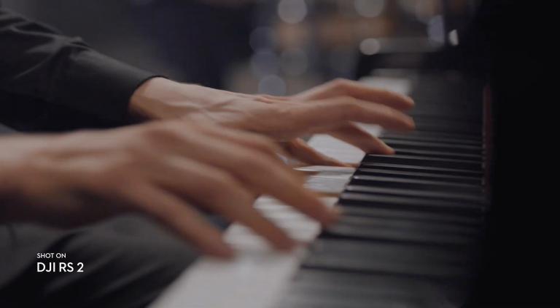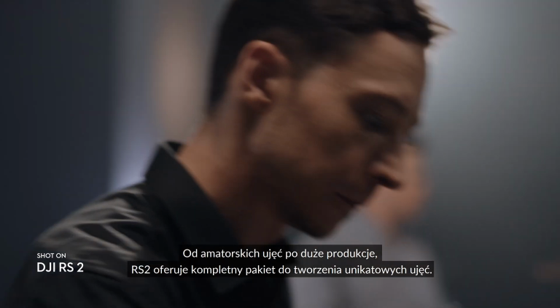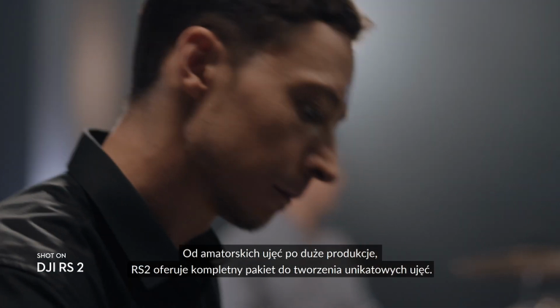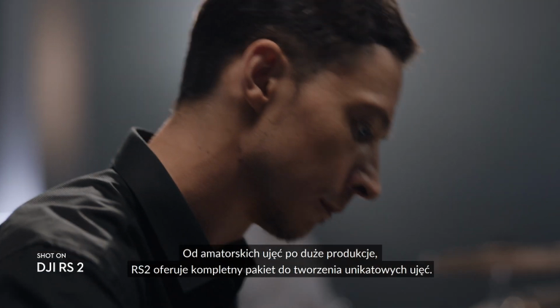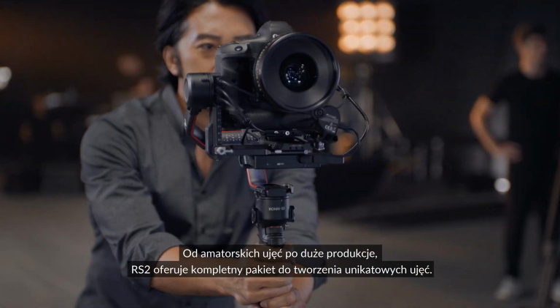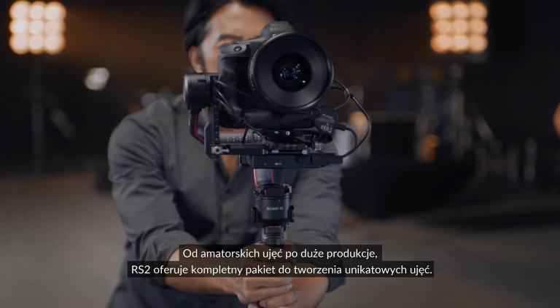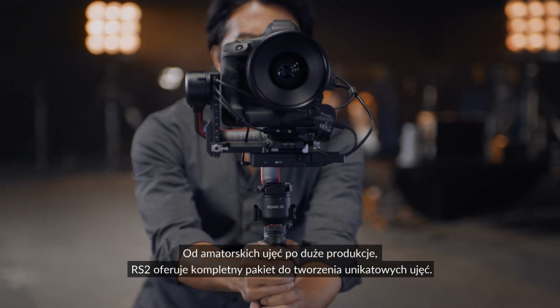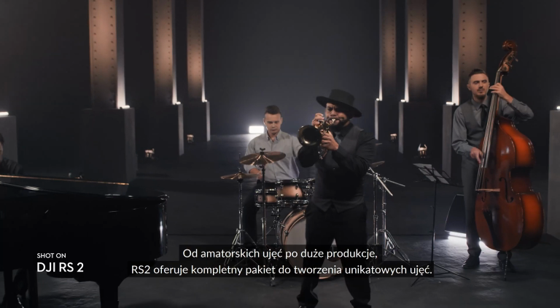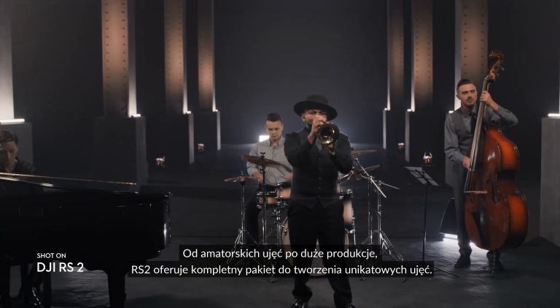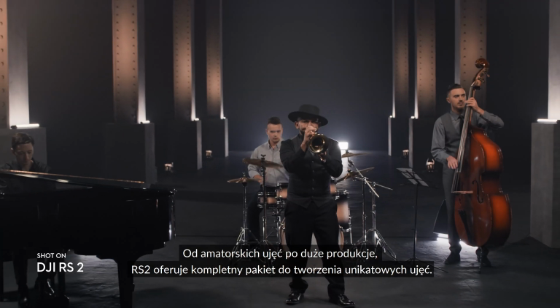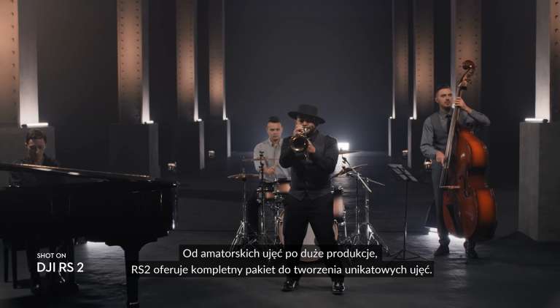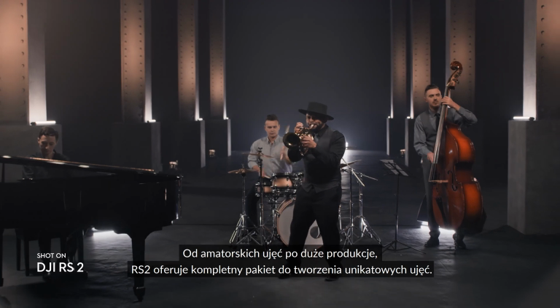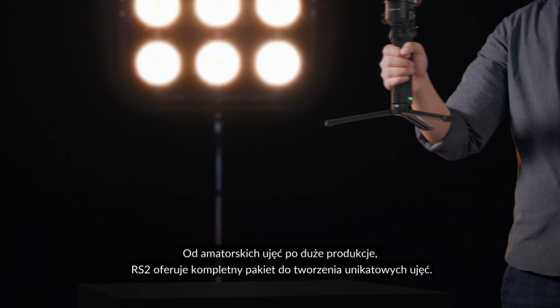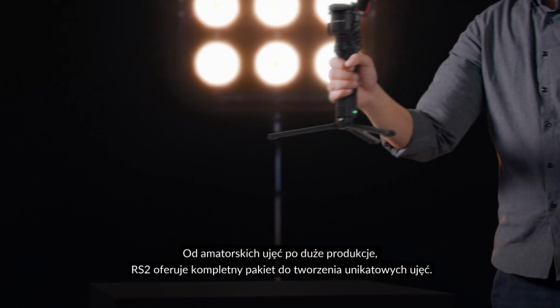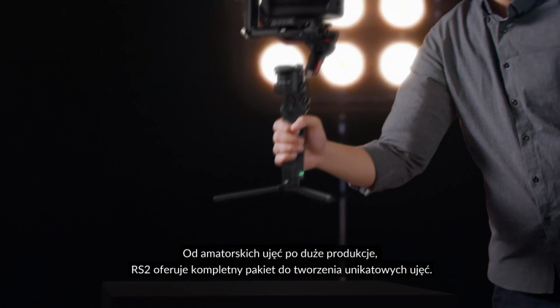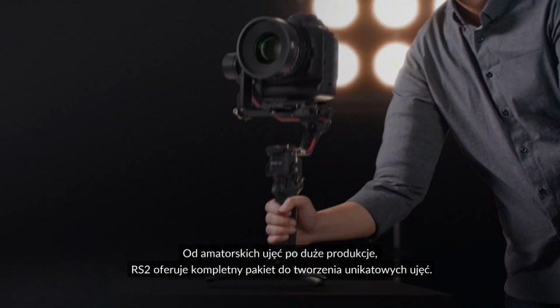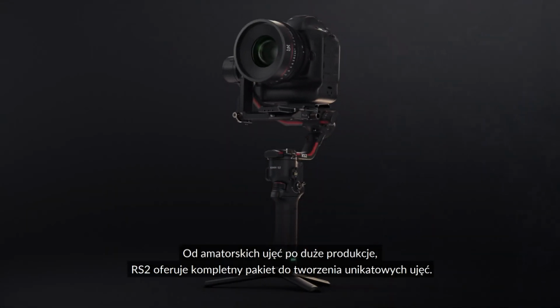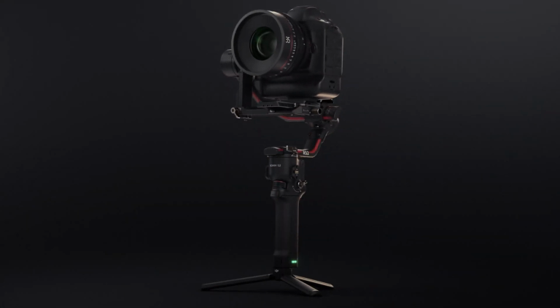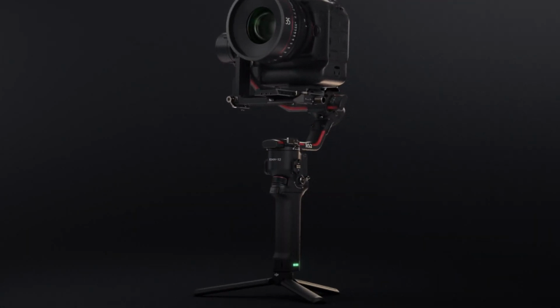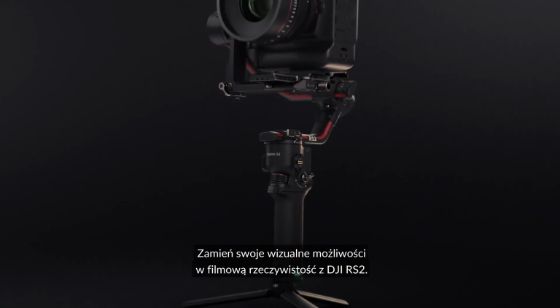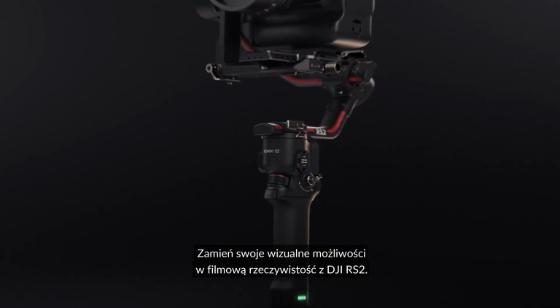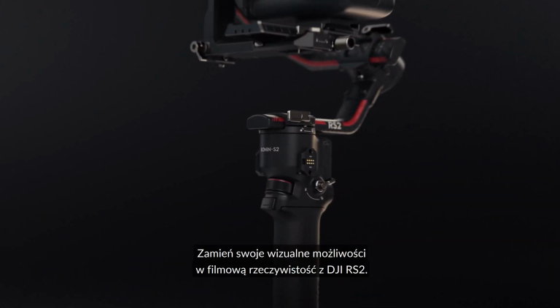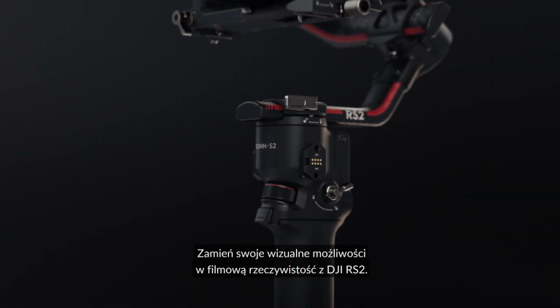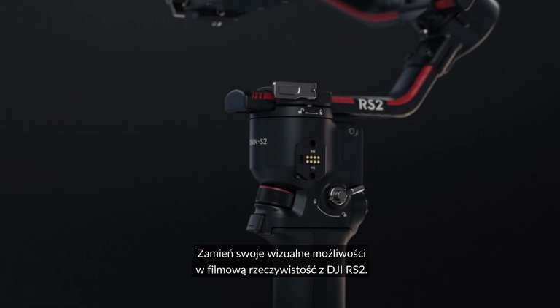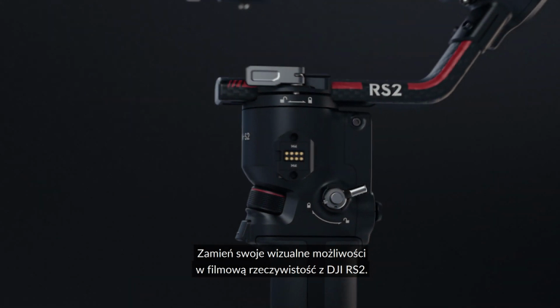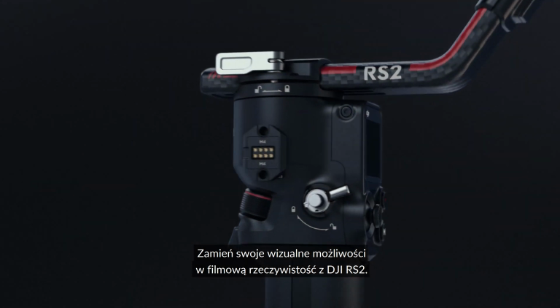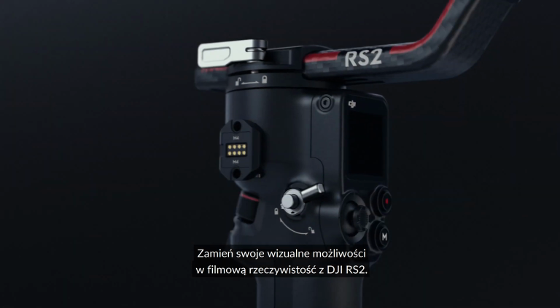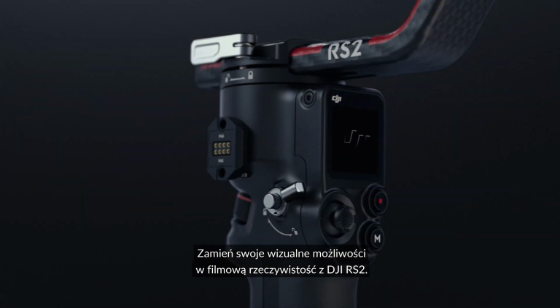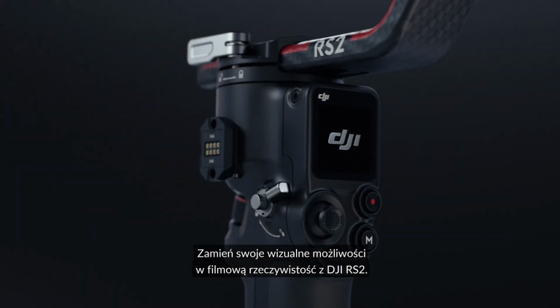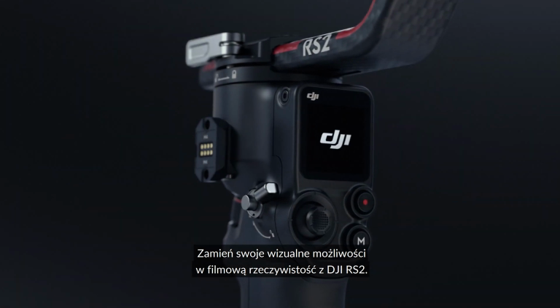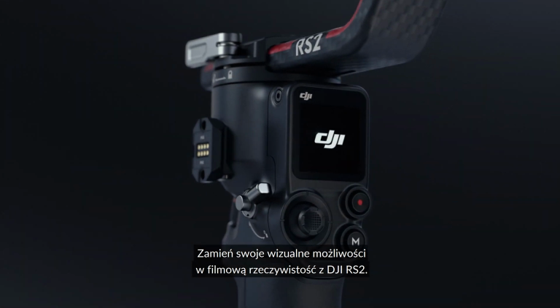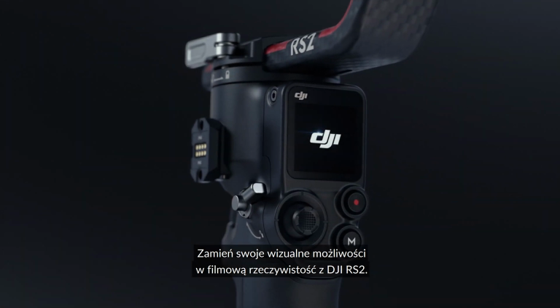From solo shoots to larger productions, RS2 offers the complete package to get the shots you need. Turn your visual possibilities into cinematic reality with DJI RS2.